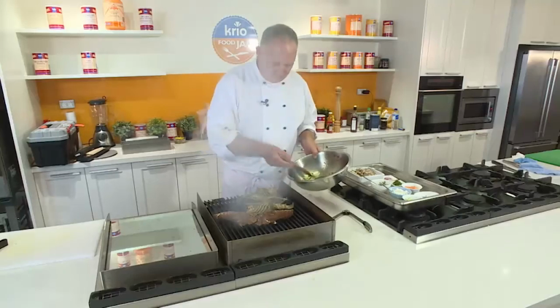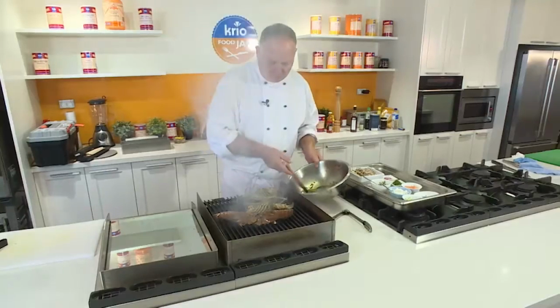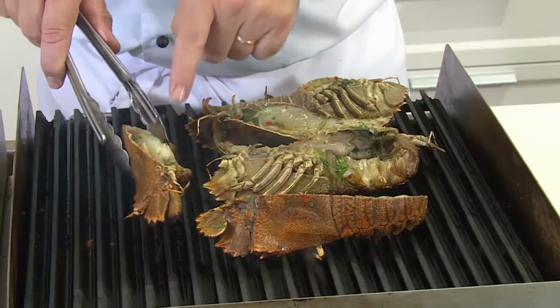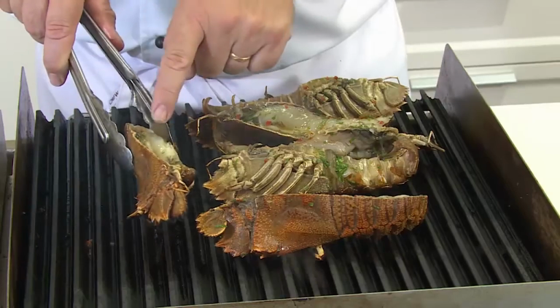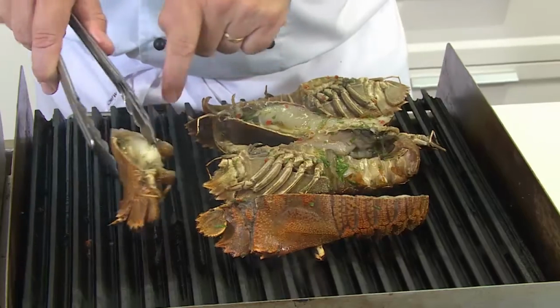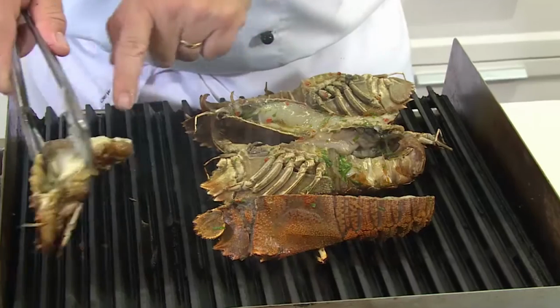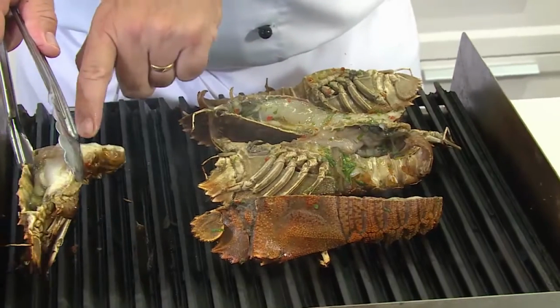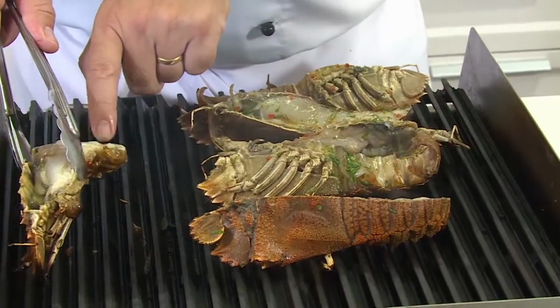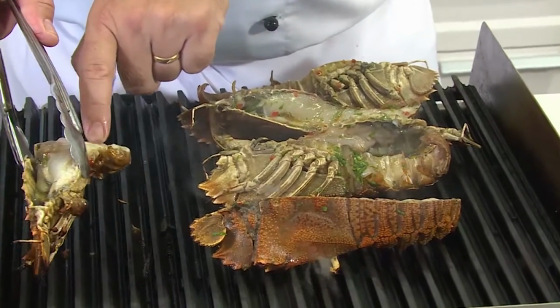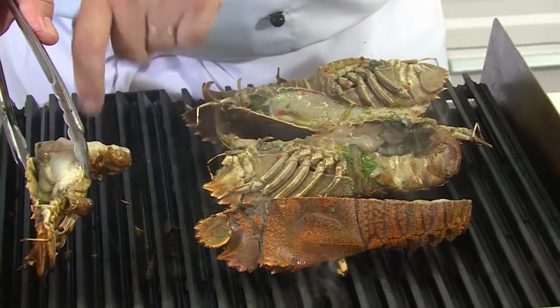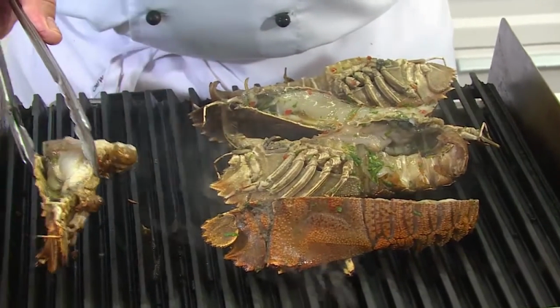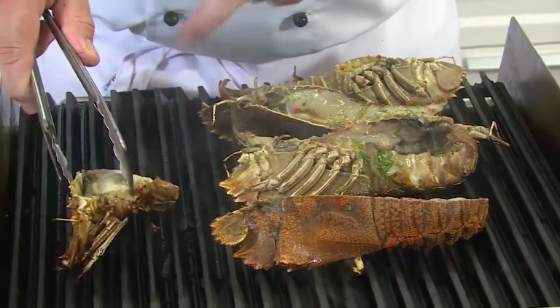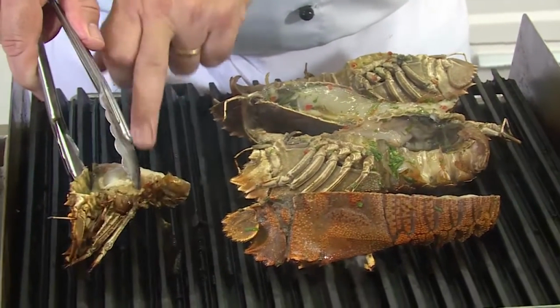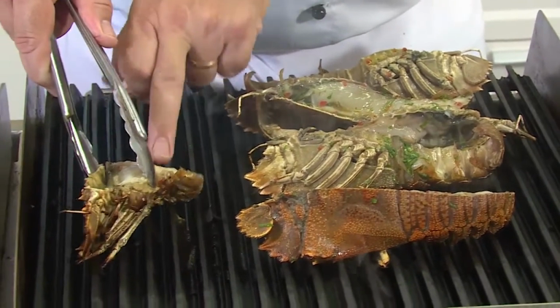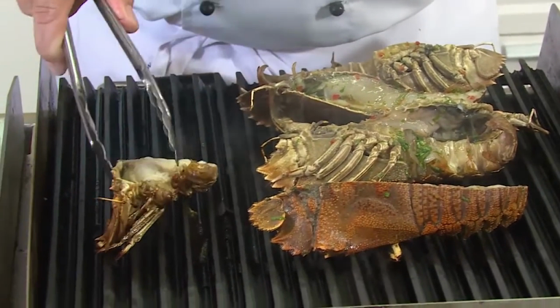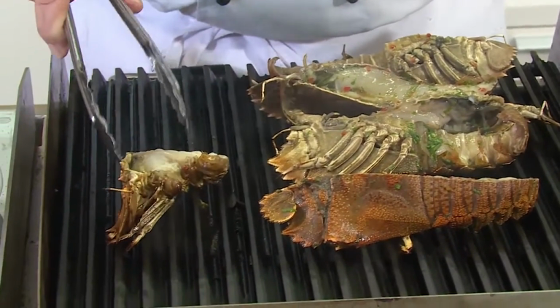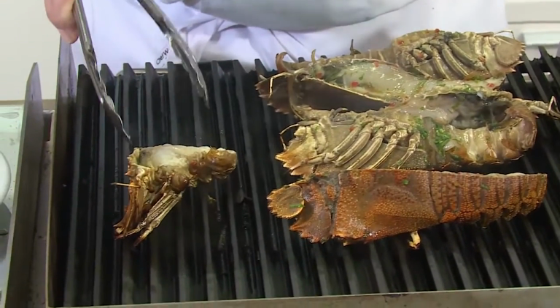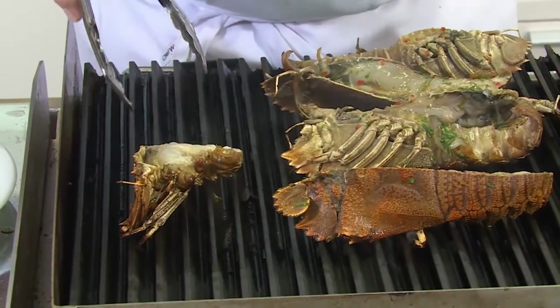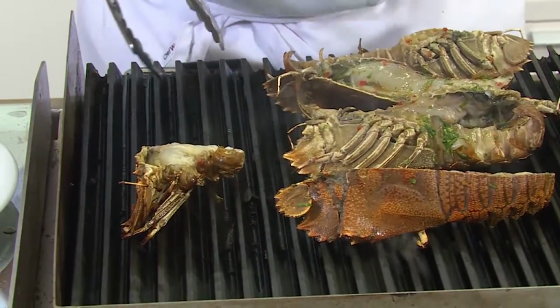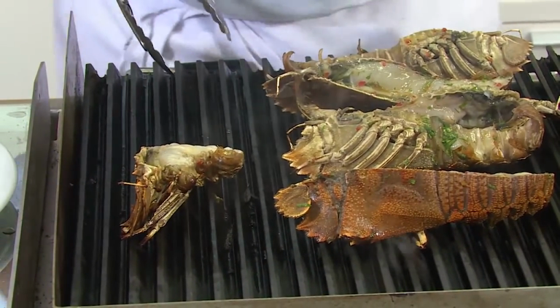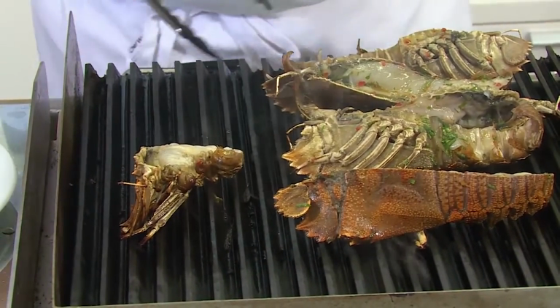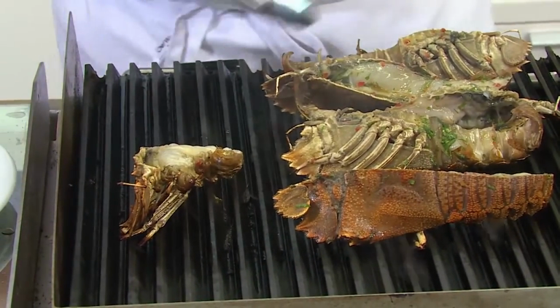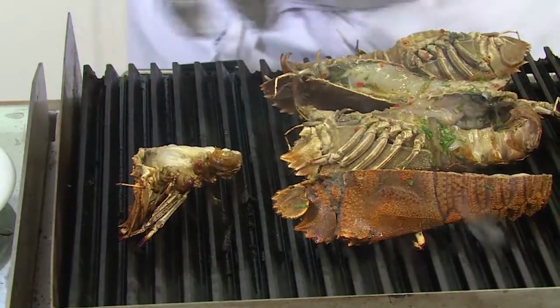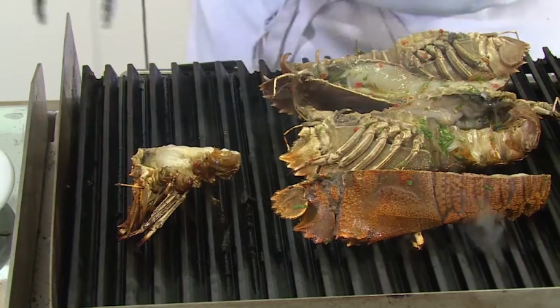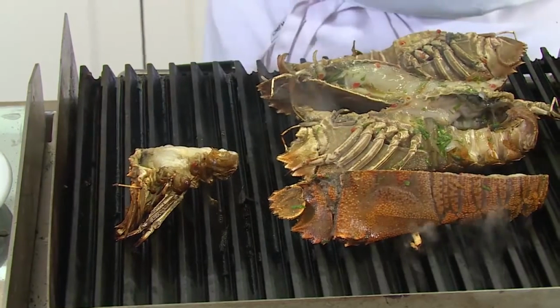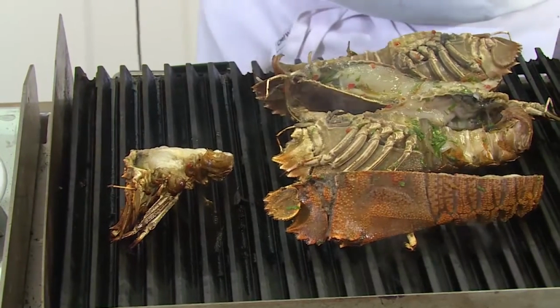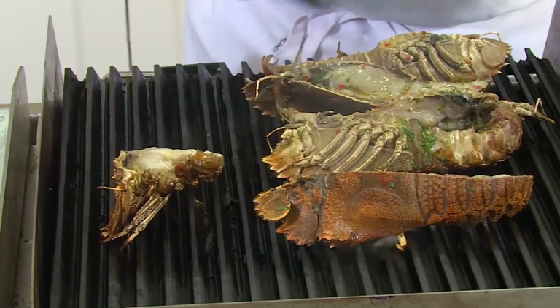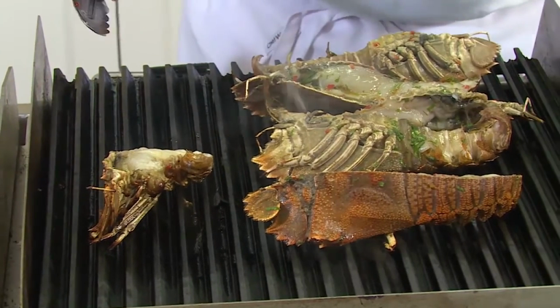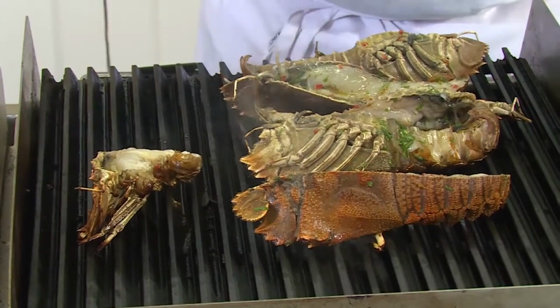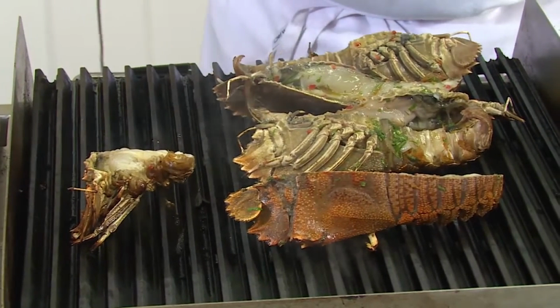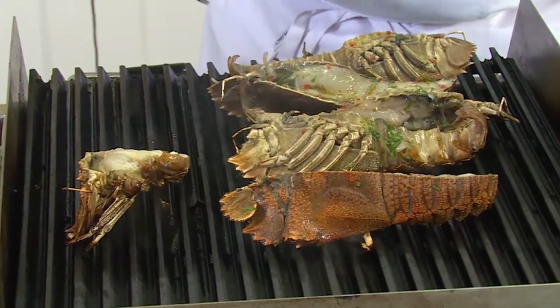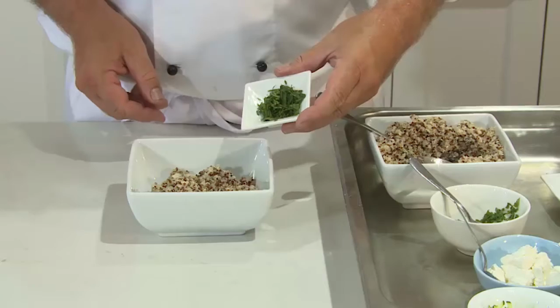I just want to get a little bit of chargrill. And you probably won't be surprised to hear that most of the Moreton Bay Bugs you buy actually come from Queensland.